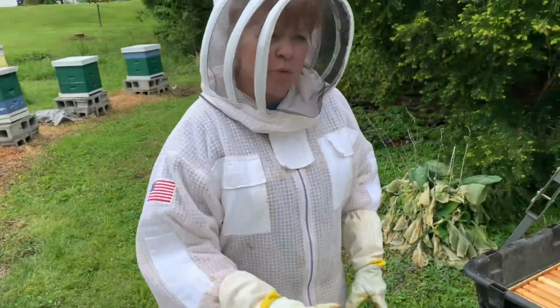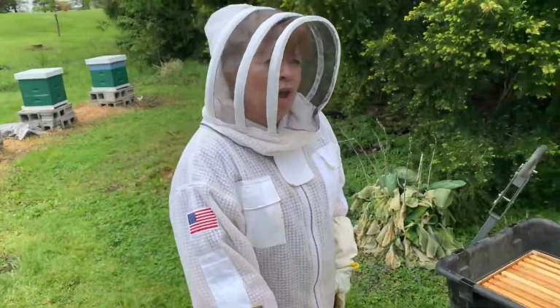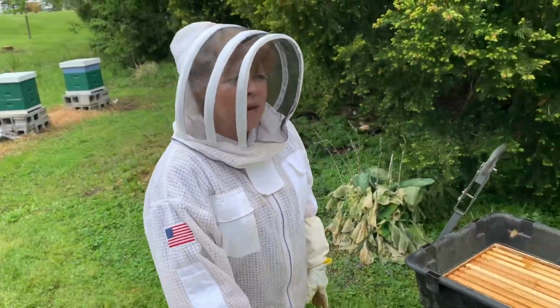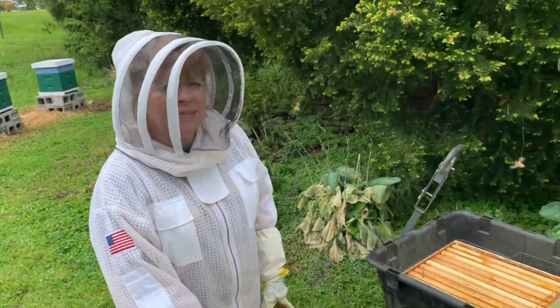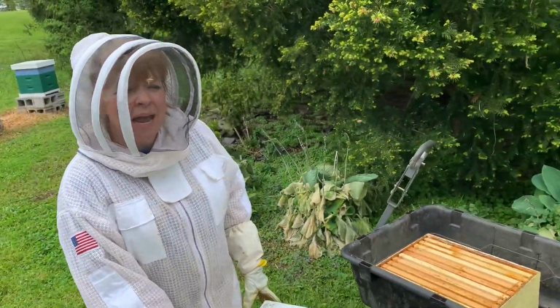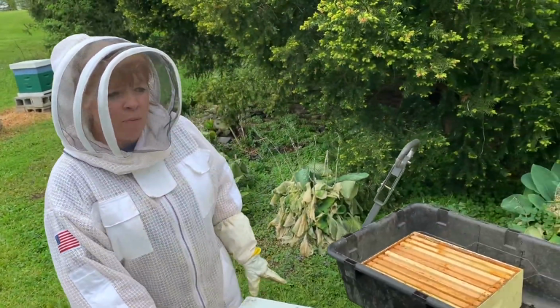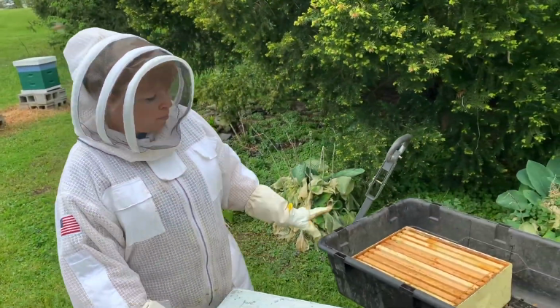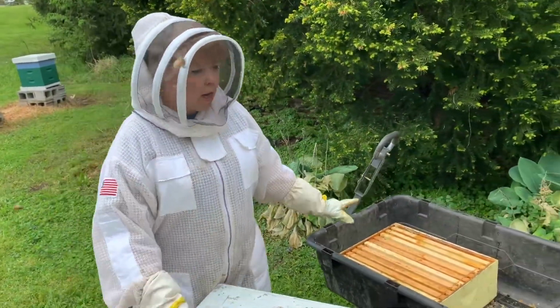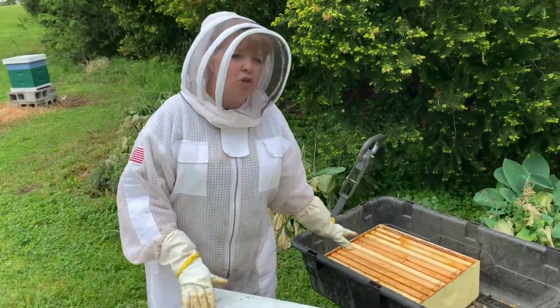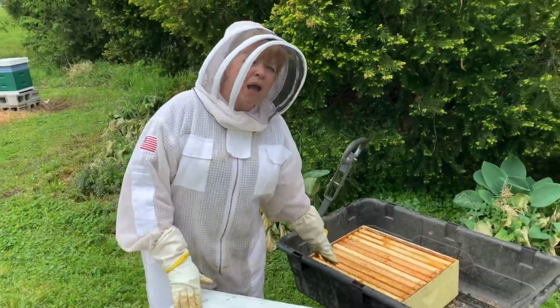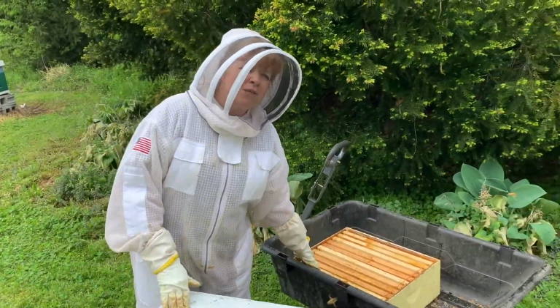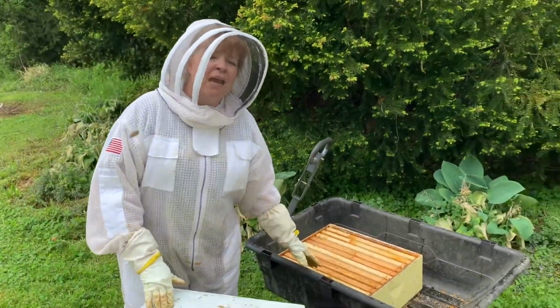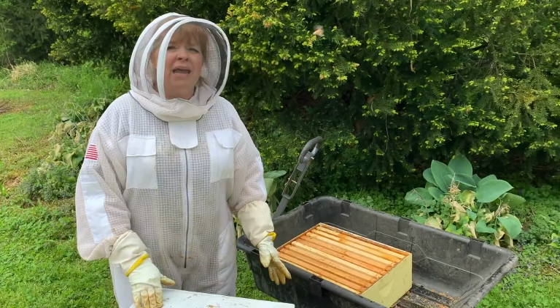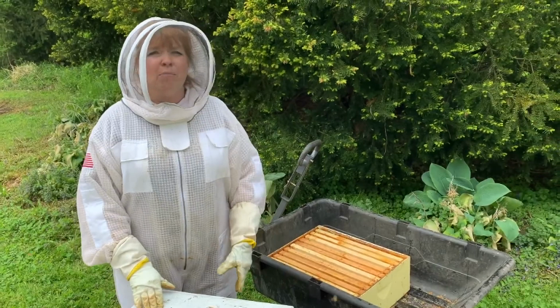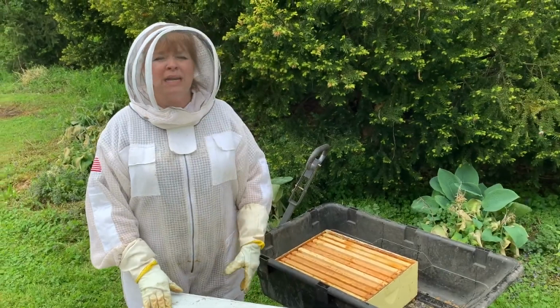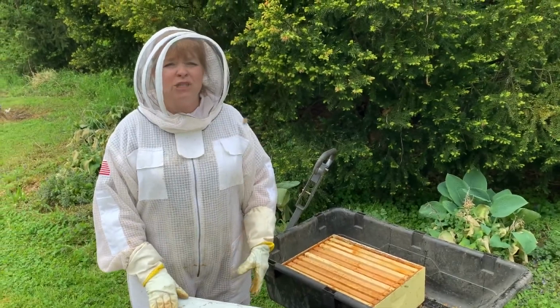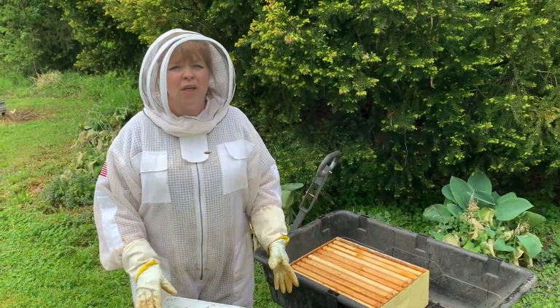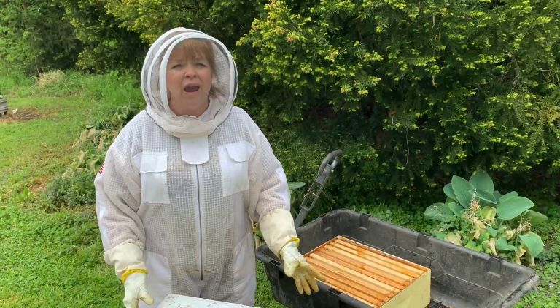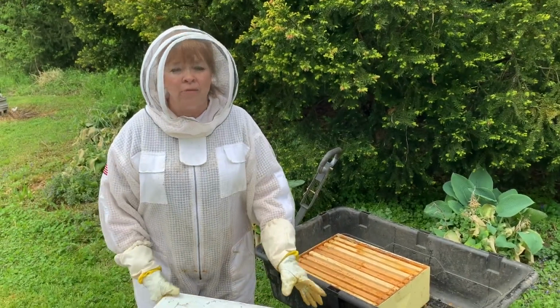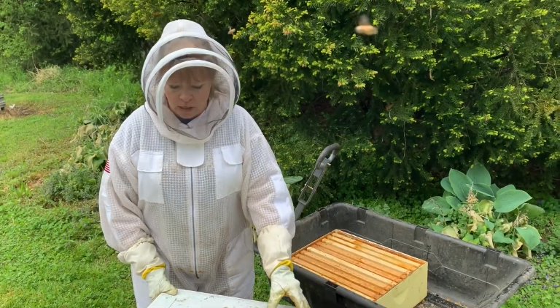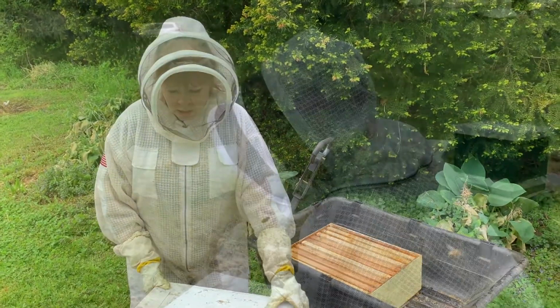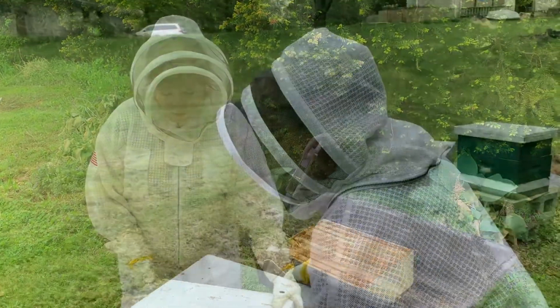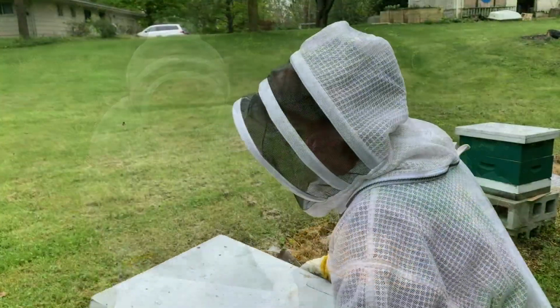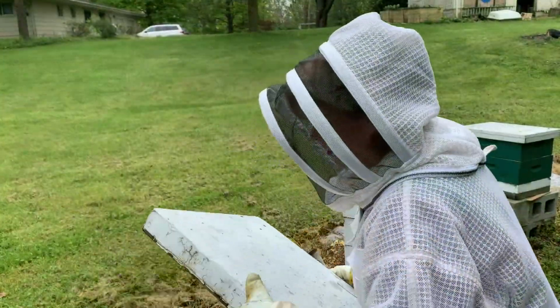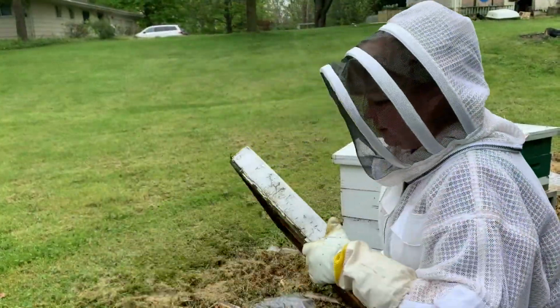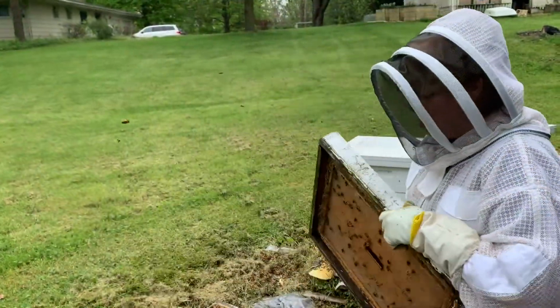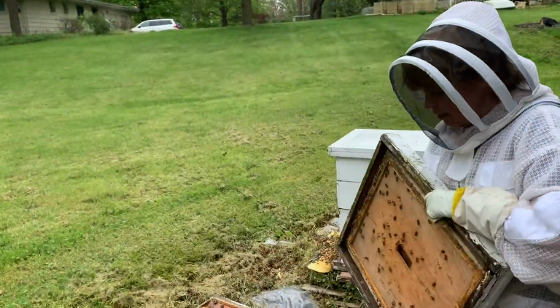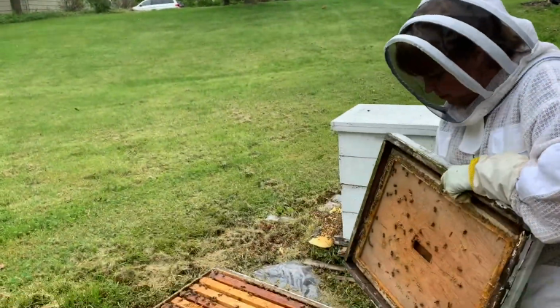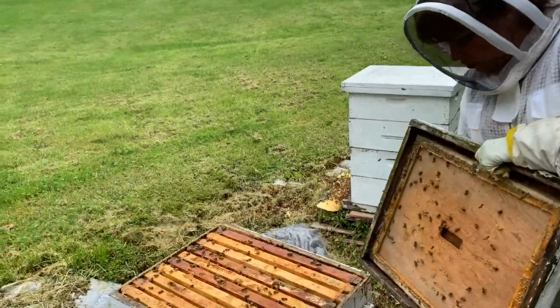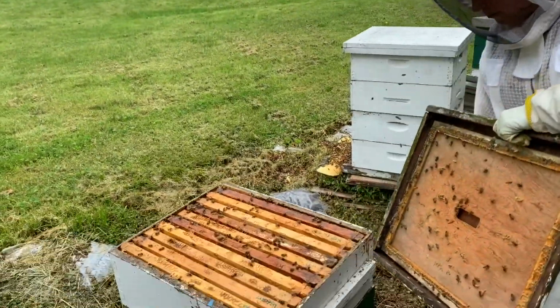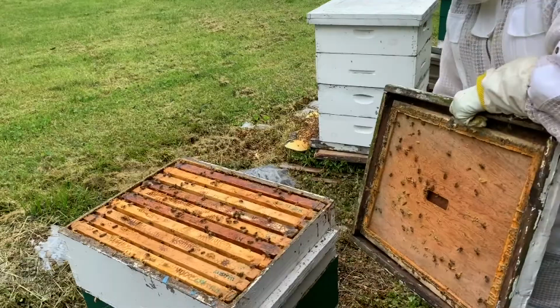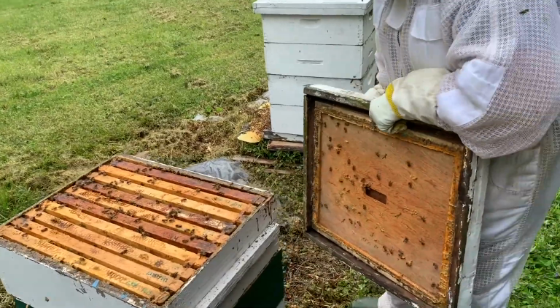So we're going to open up this hive and we're going to put on a new box — it's kind of like putting an addition on their house. The inner cover's in there.